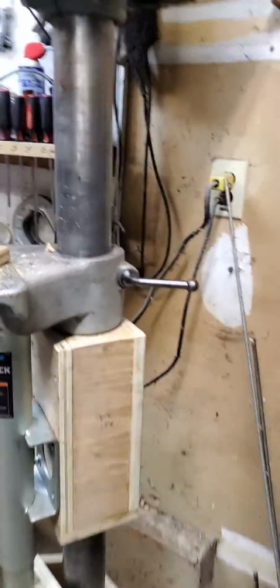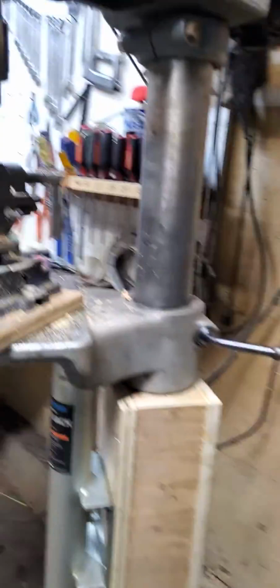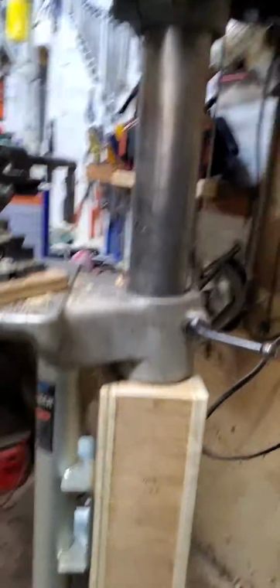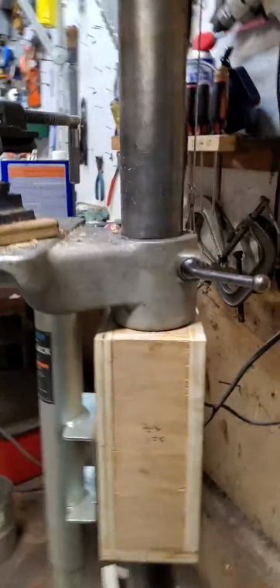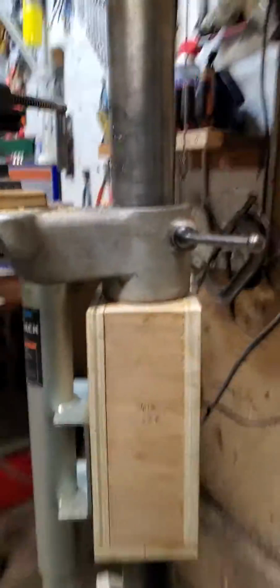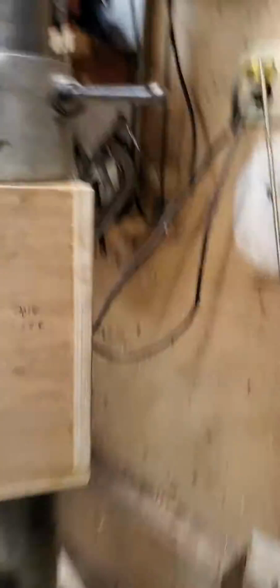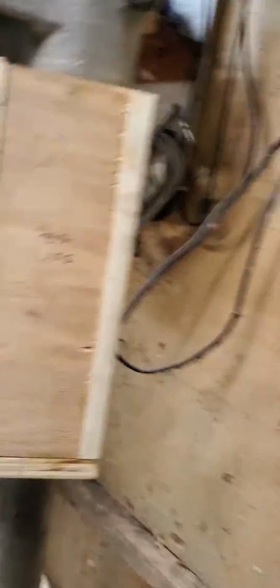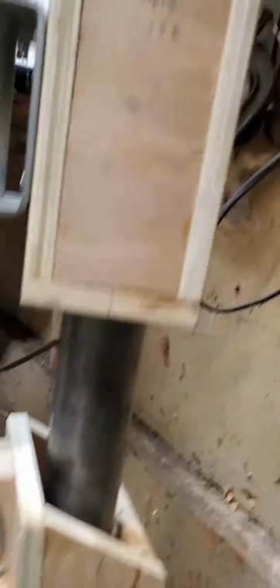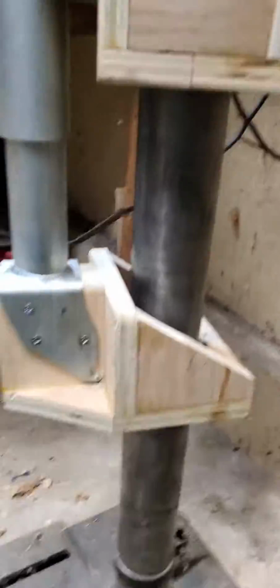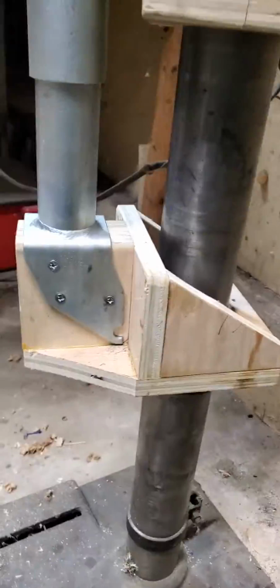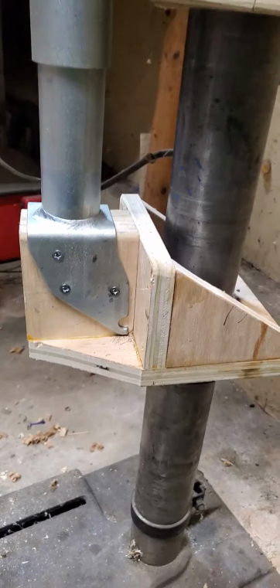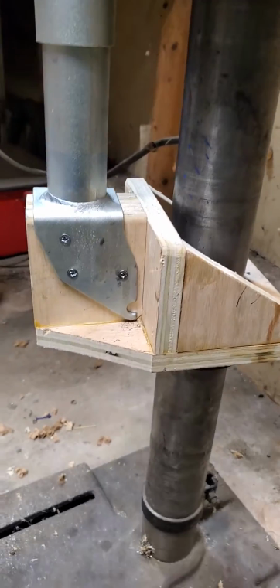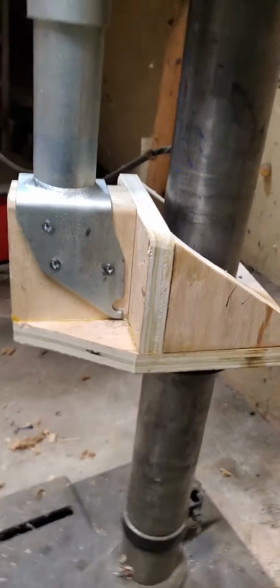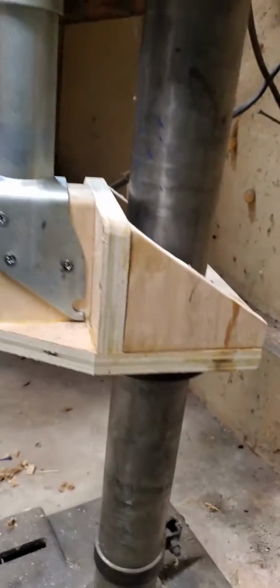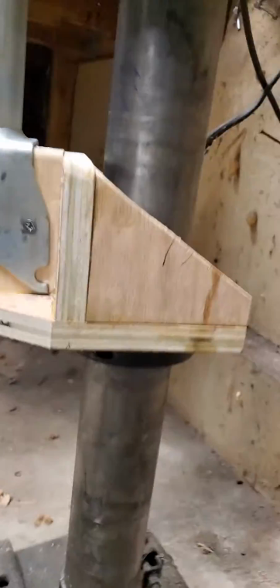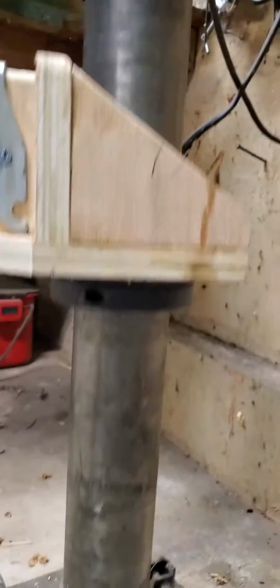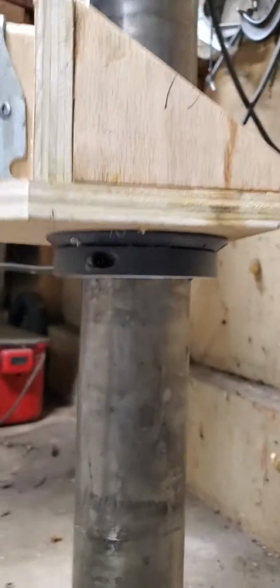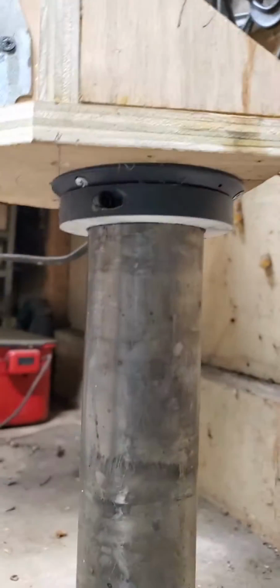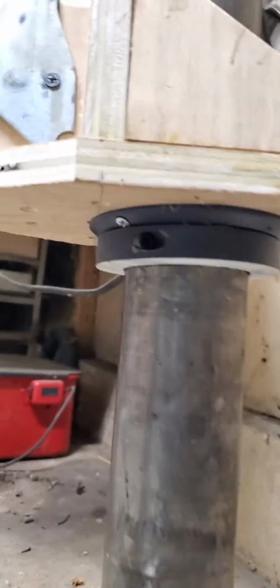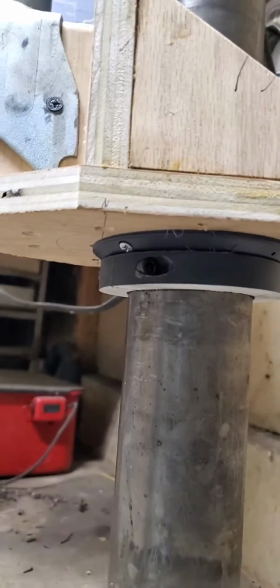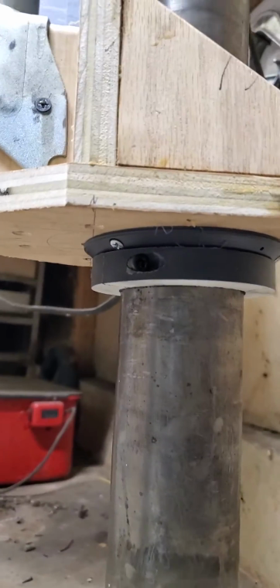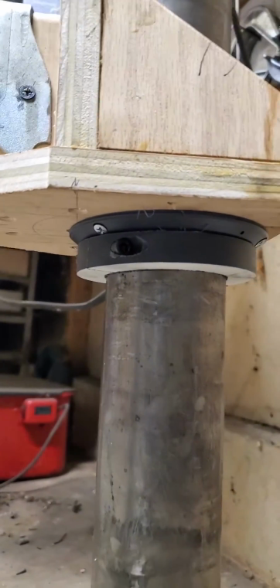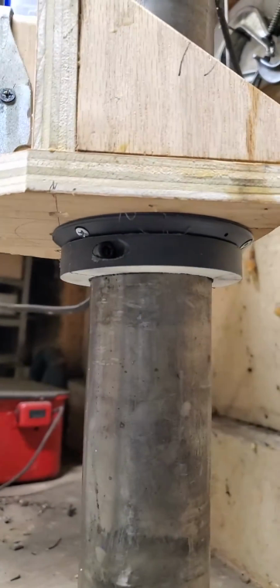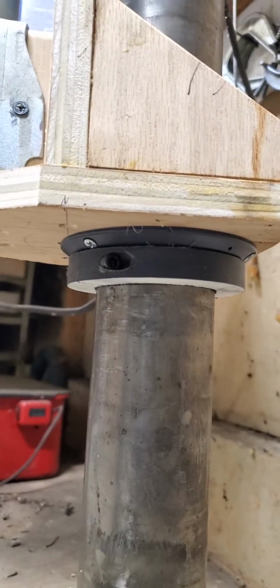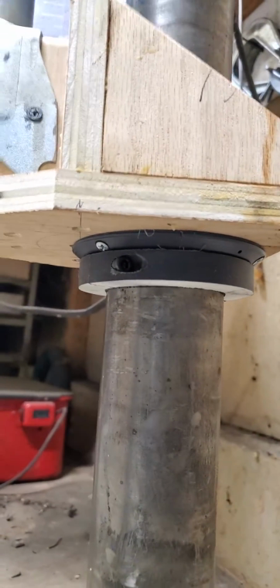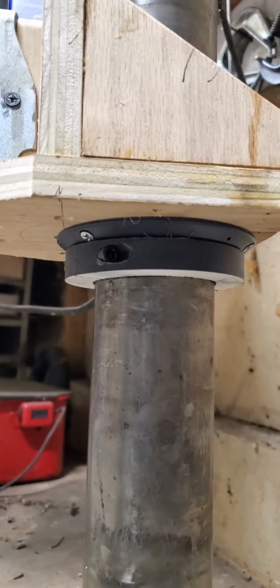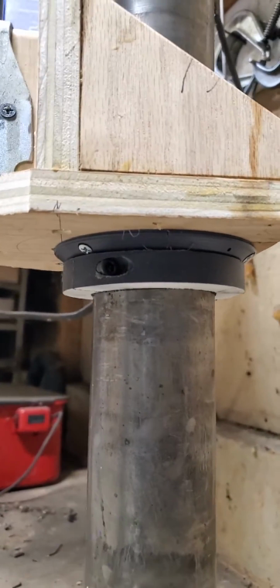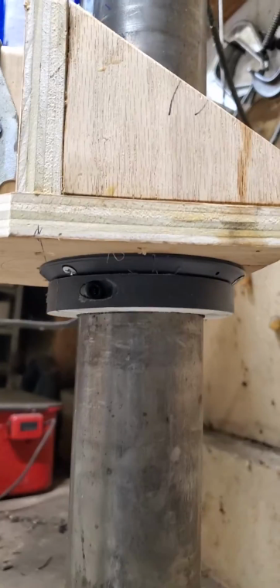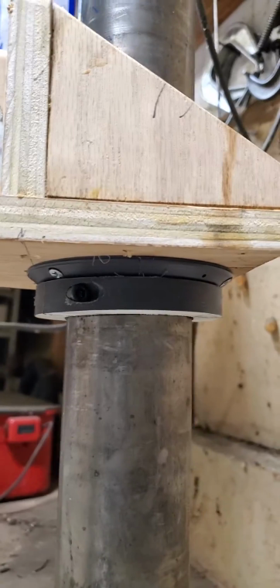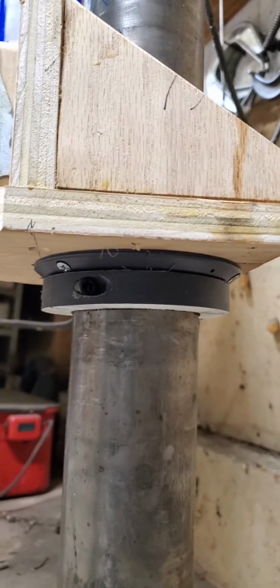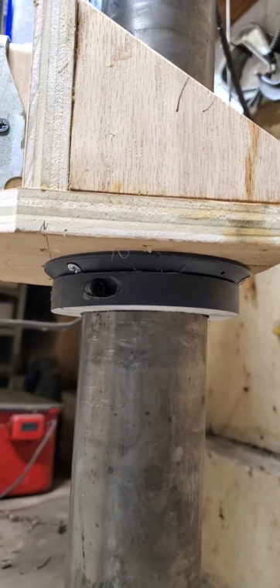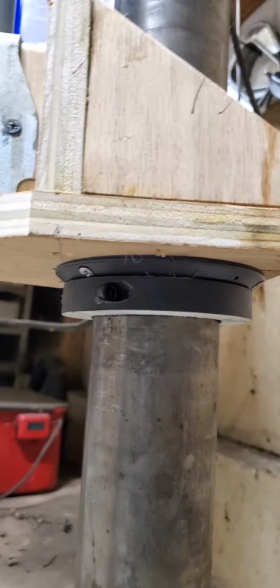The bottom is supported by this piece, which rides on a Delrin bearing setup that I built on my lathe on the bottom here.